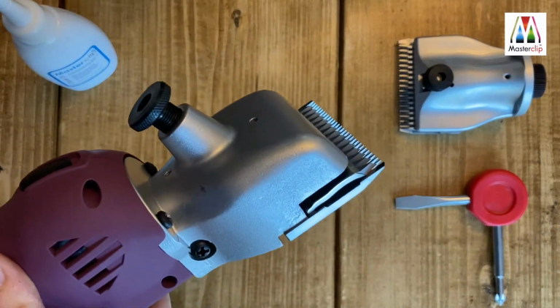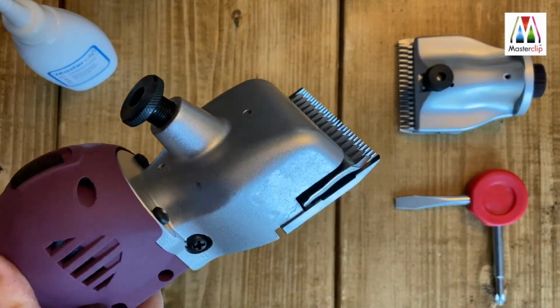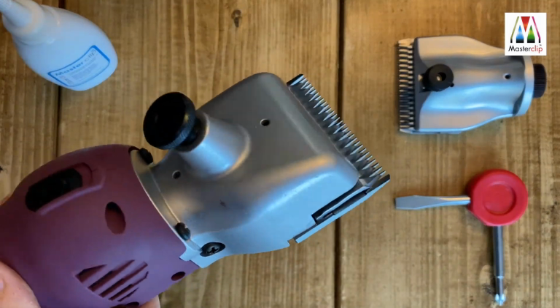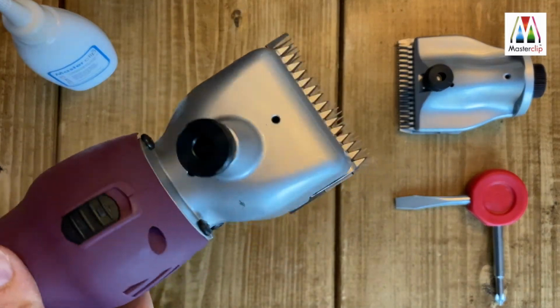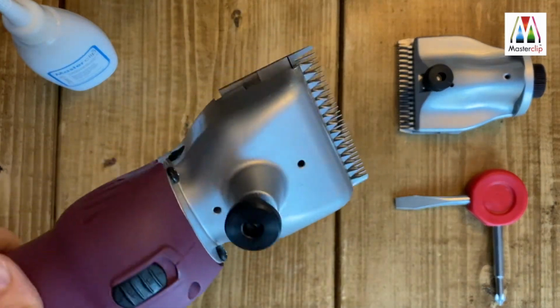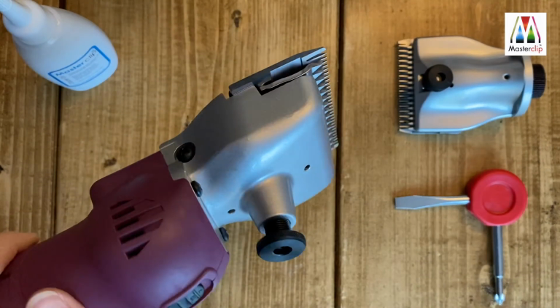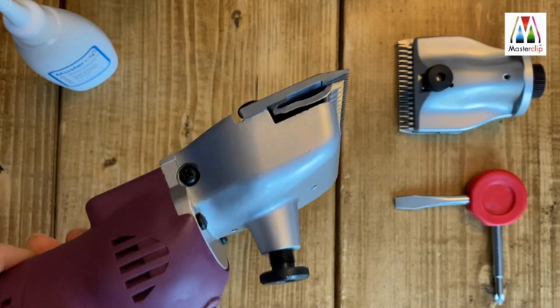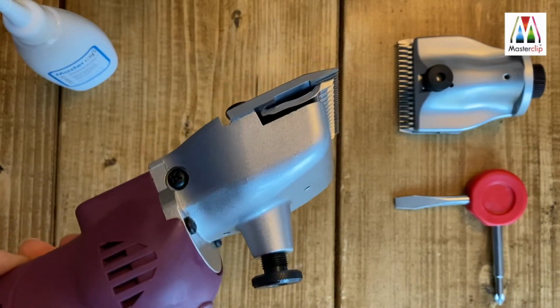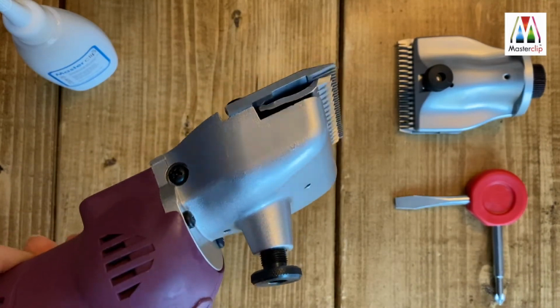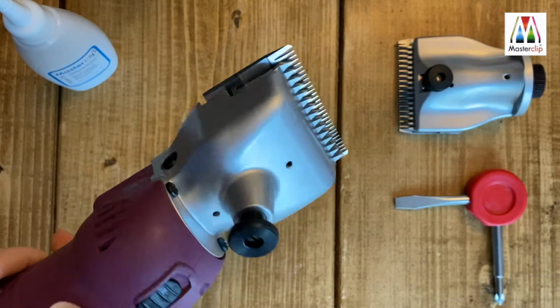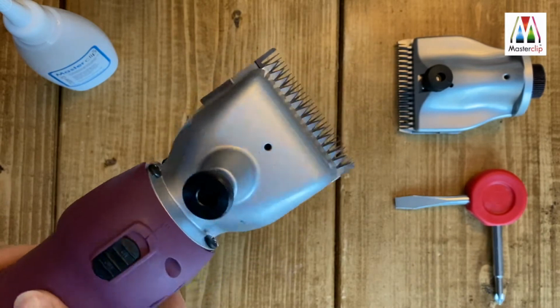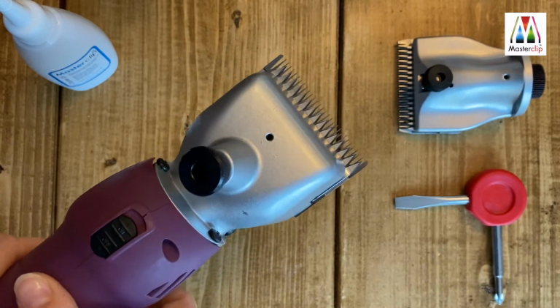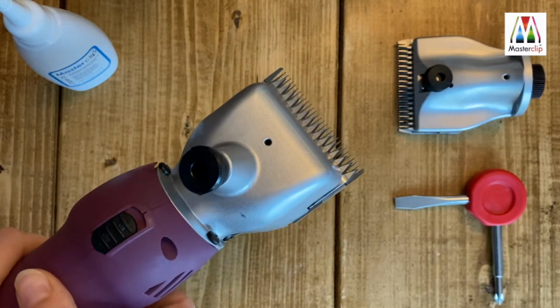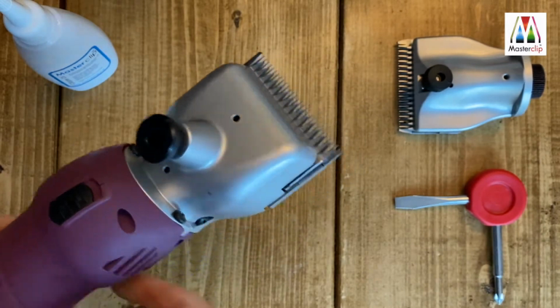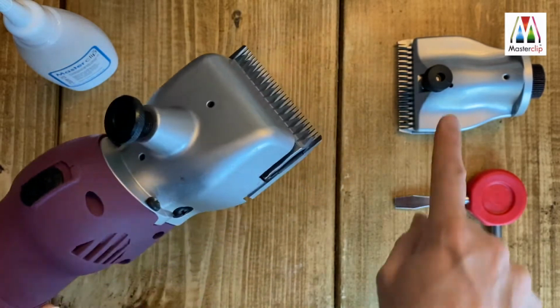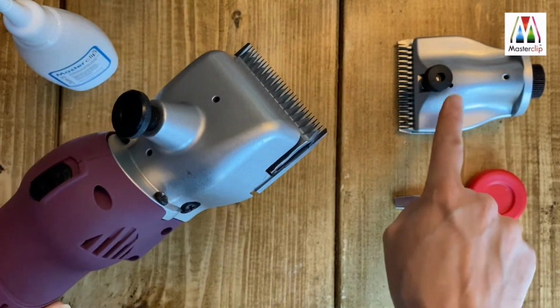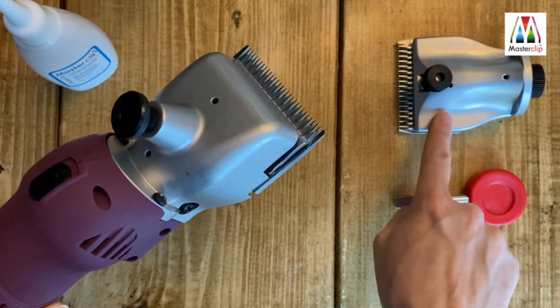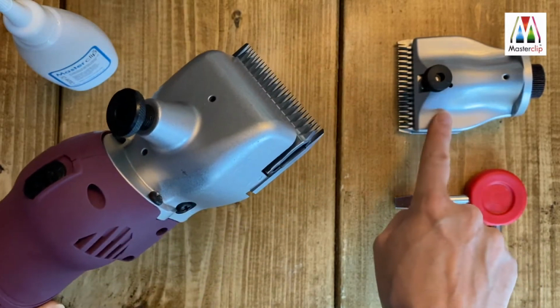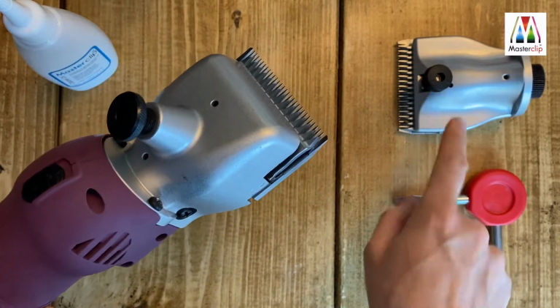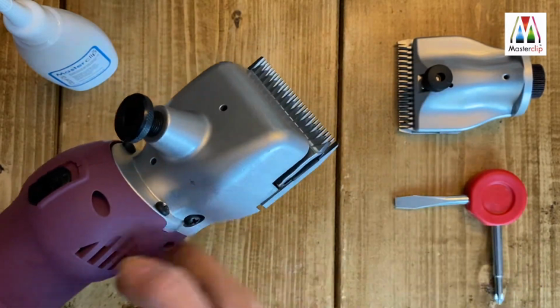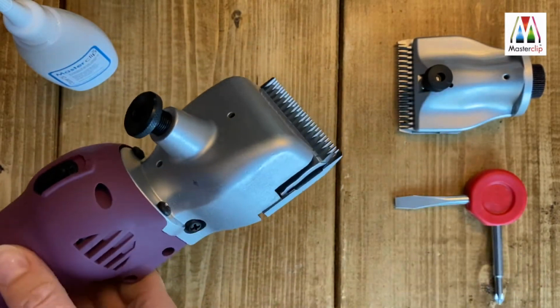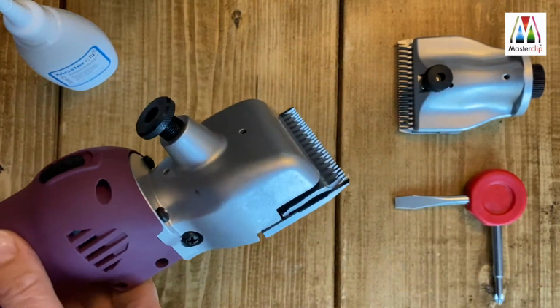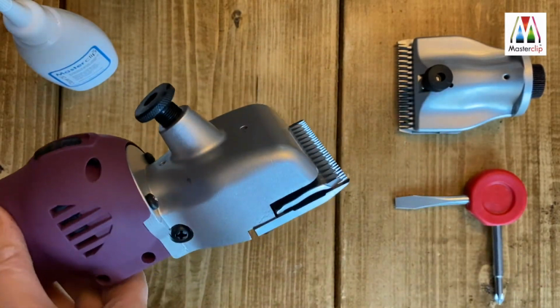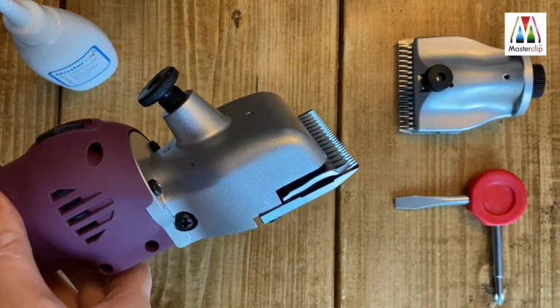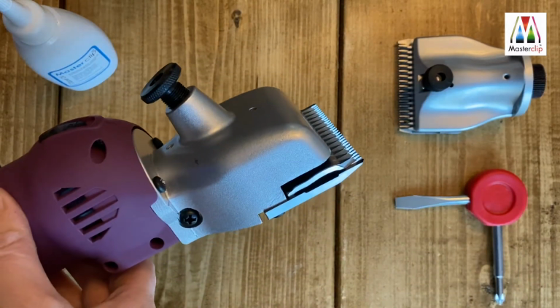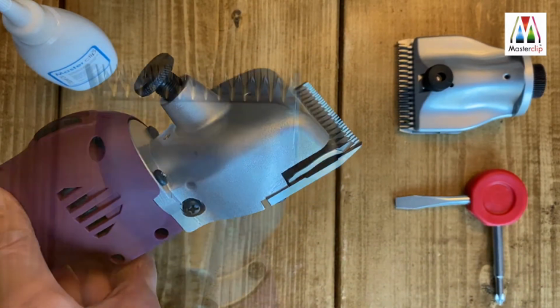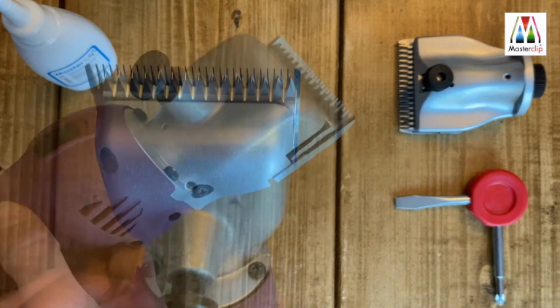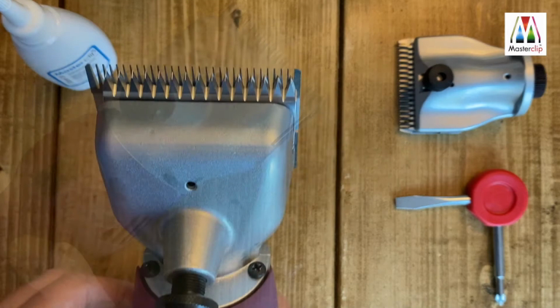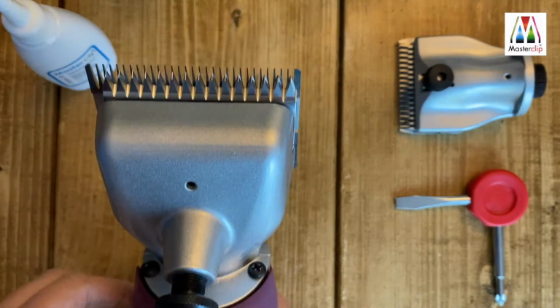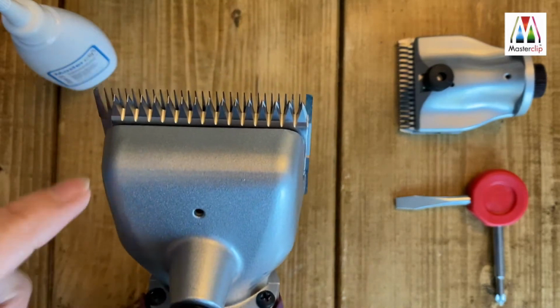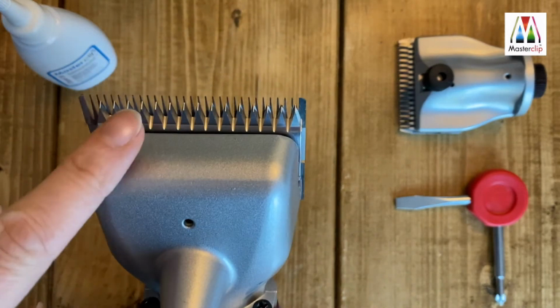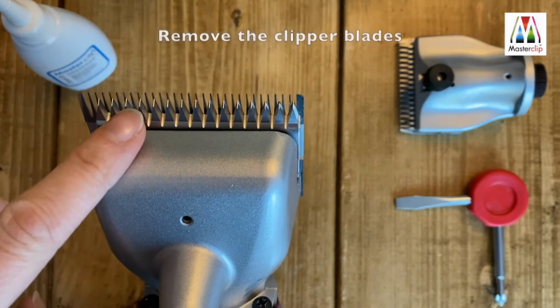This older model Heinegger style clipper head can be upgraded to the superior A2 clipper head from MasterClip. To change the clipper head over,